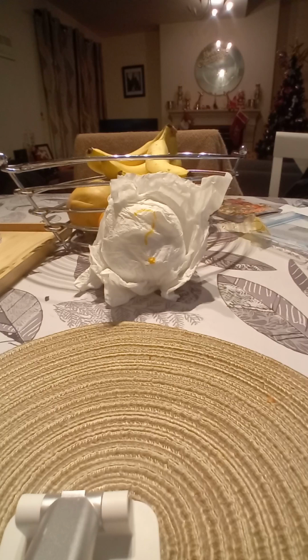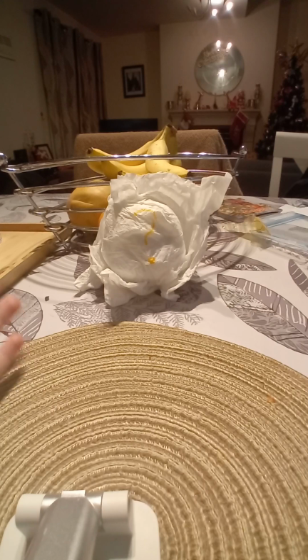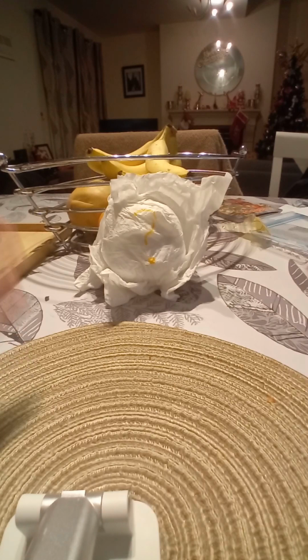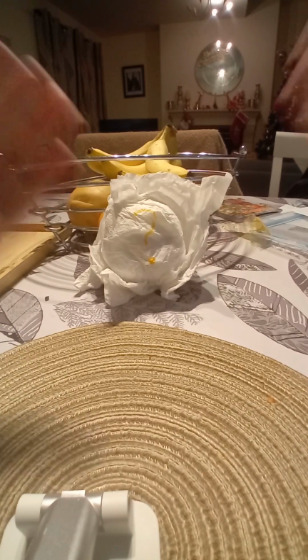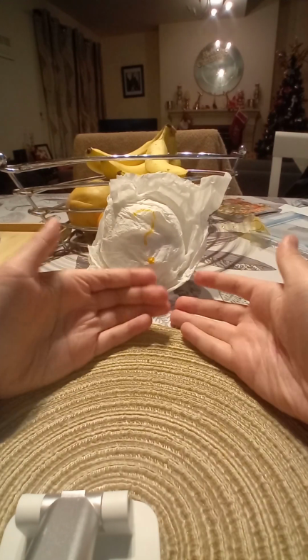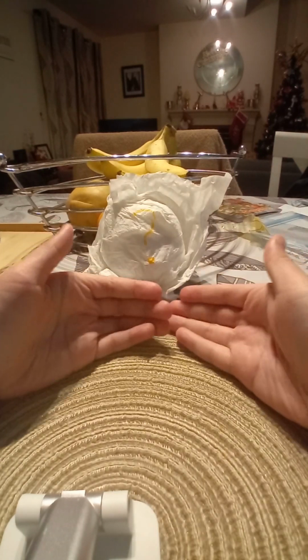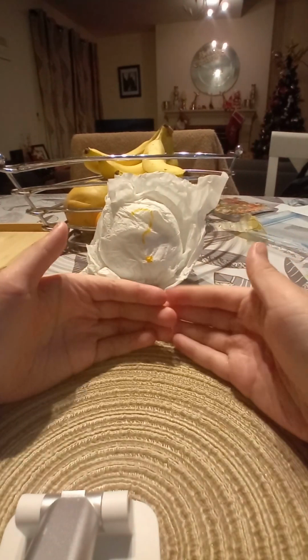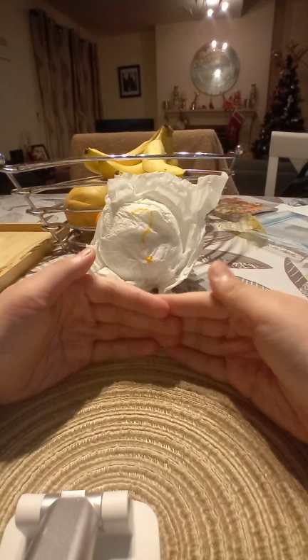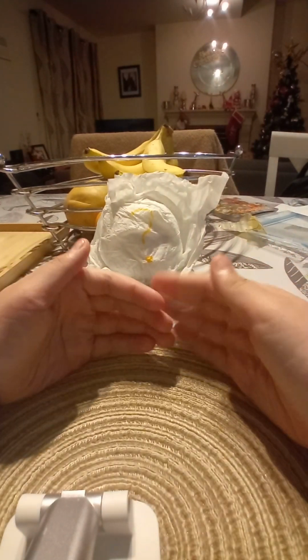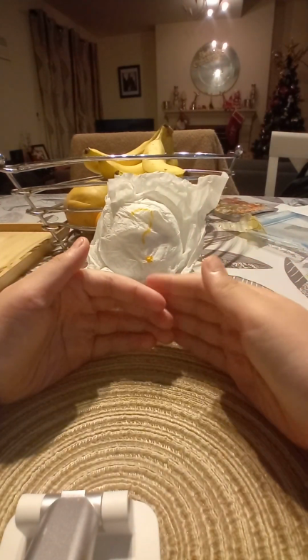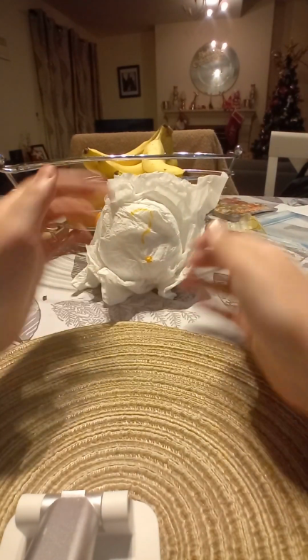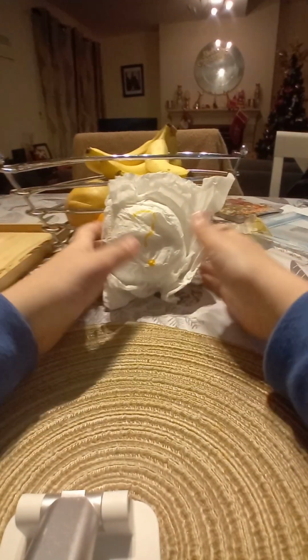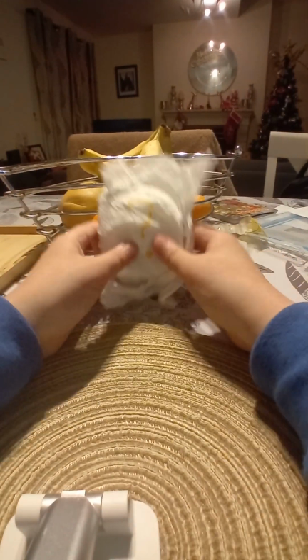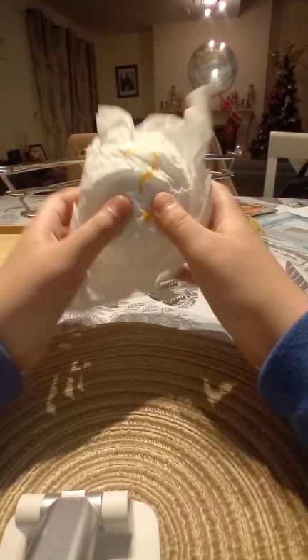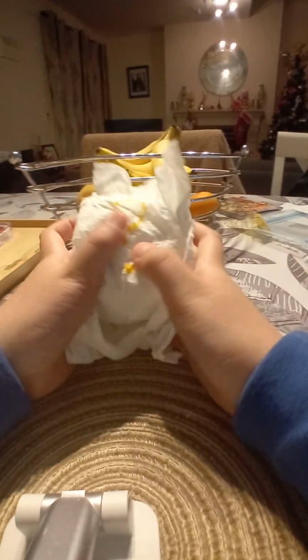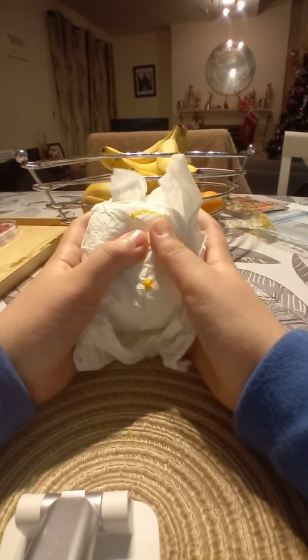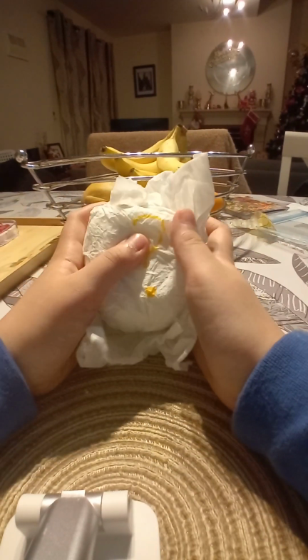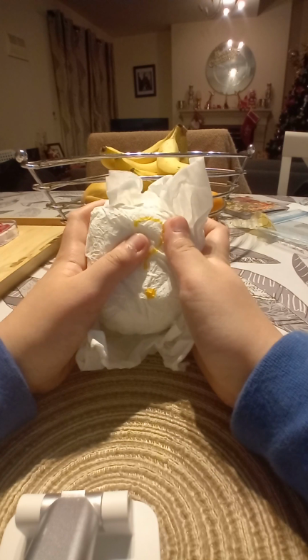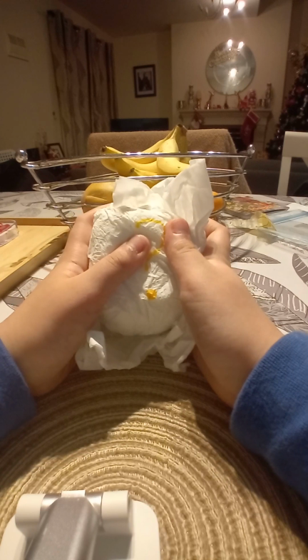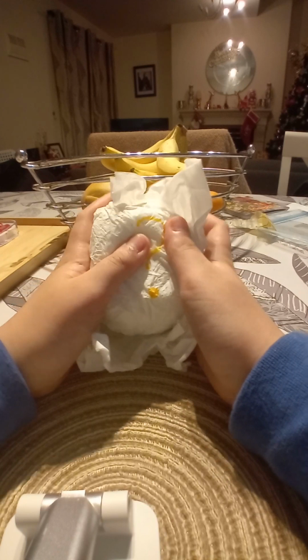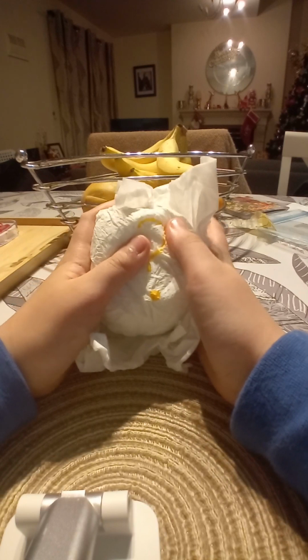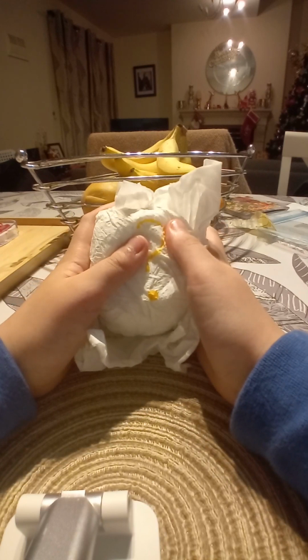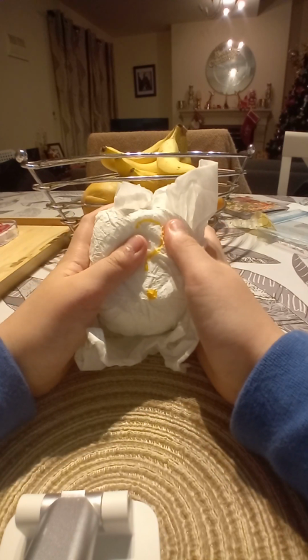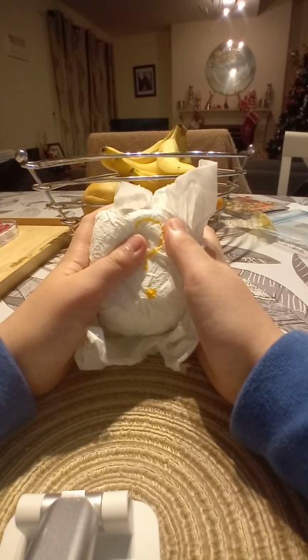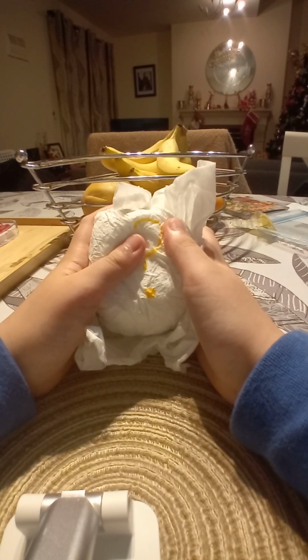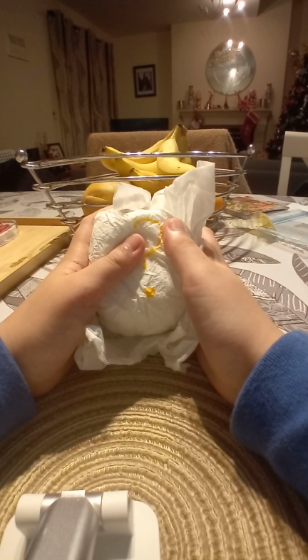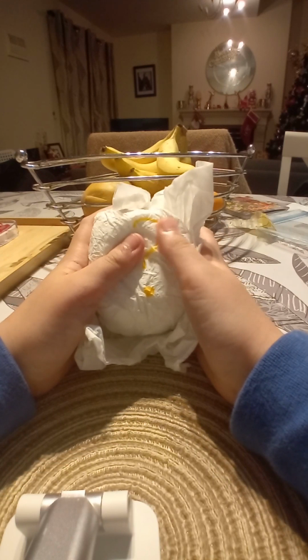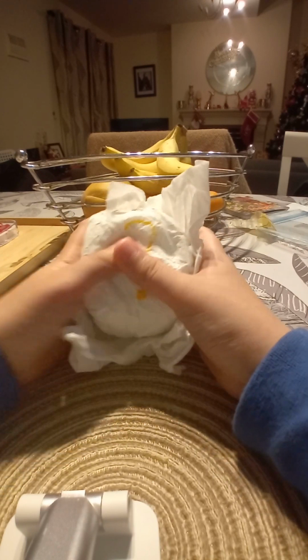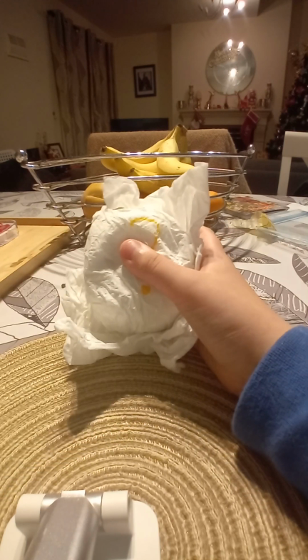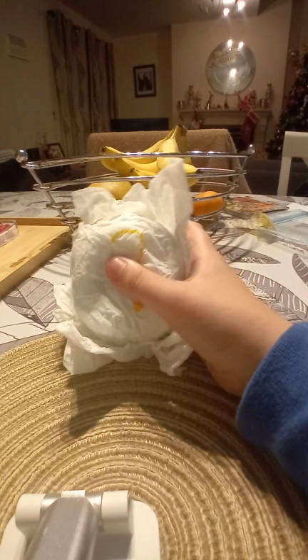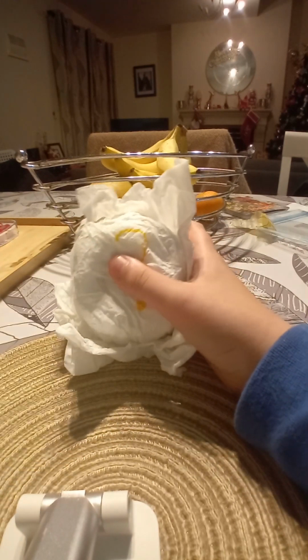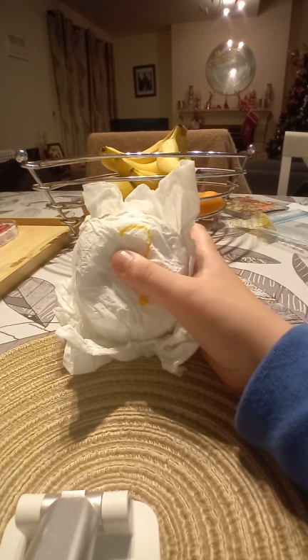Hello guys, welcome to my channel. This is Clowns and we're gonna open this mystery box. I won't tell you what it is until the end — you will see our surprise.